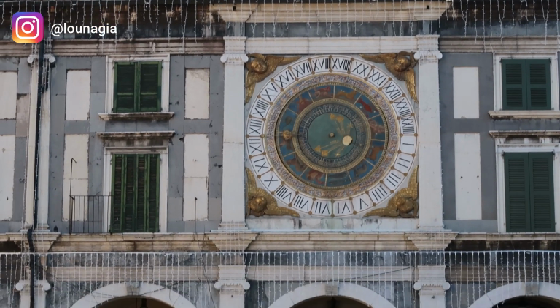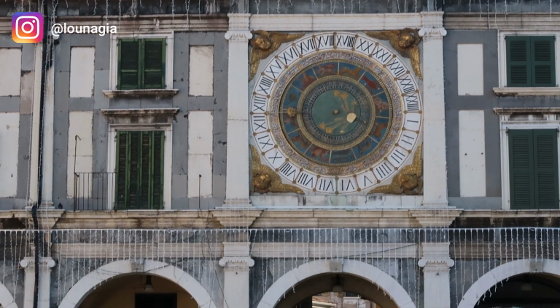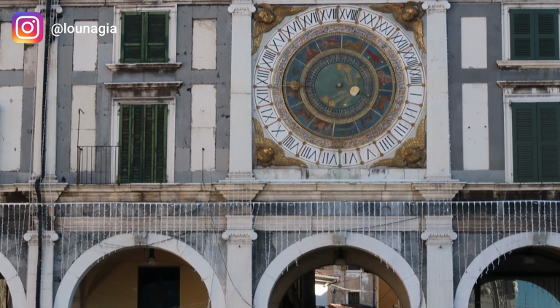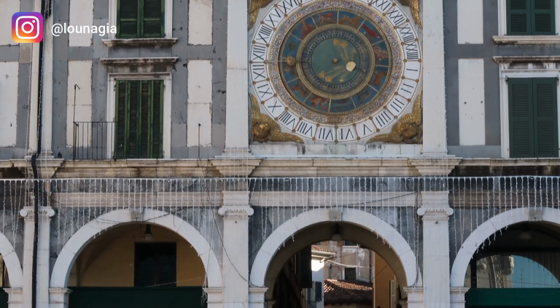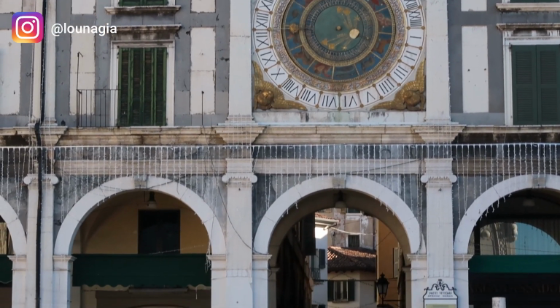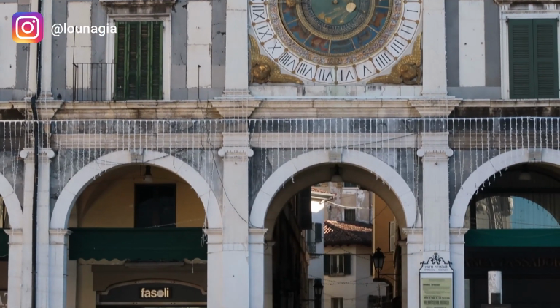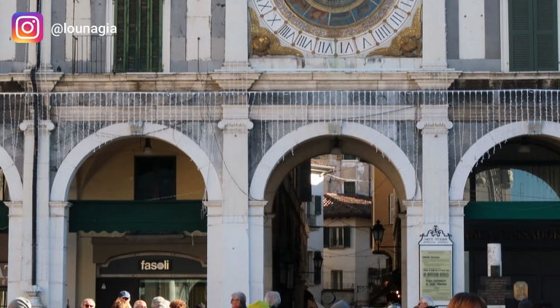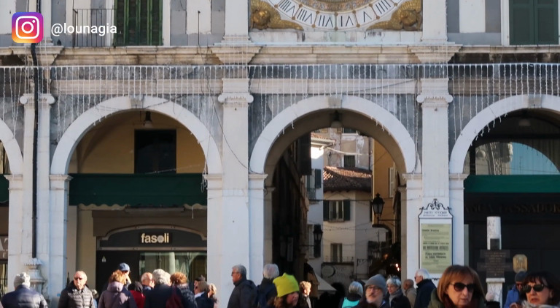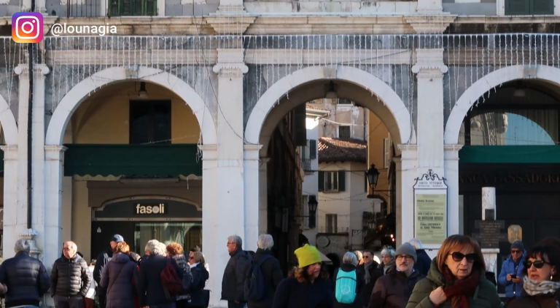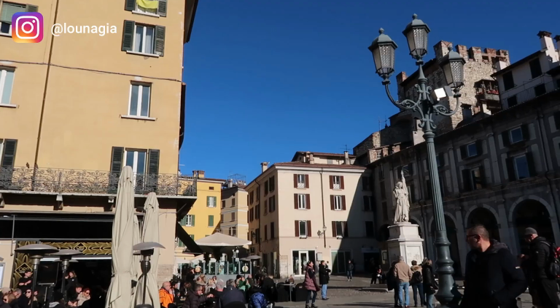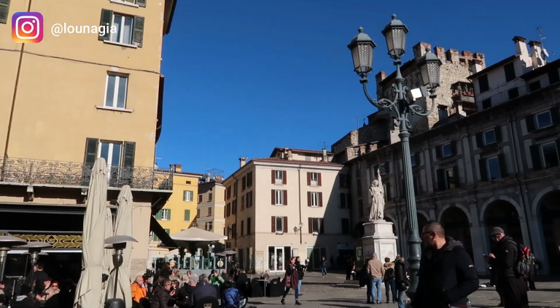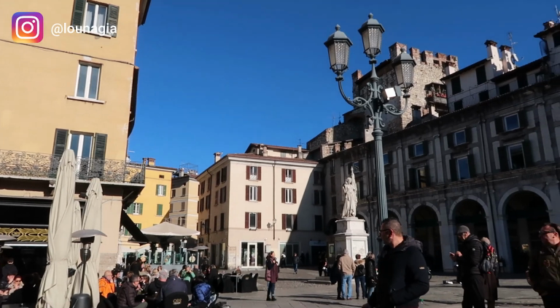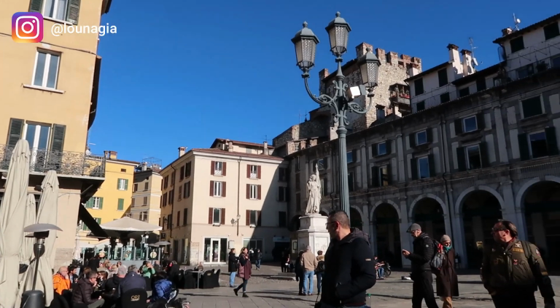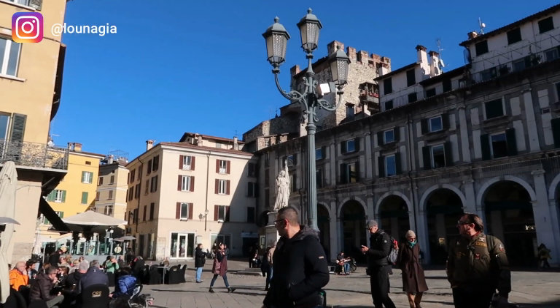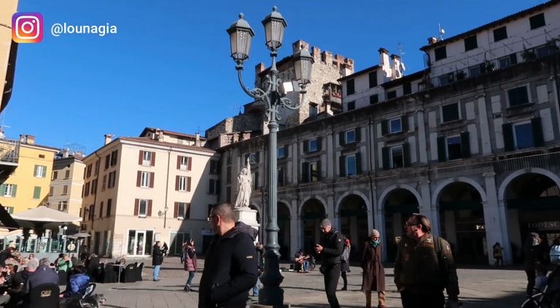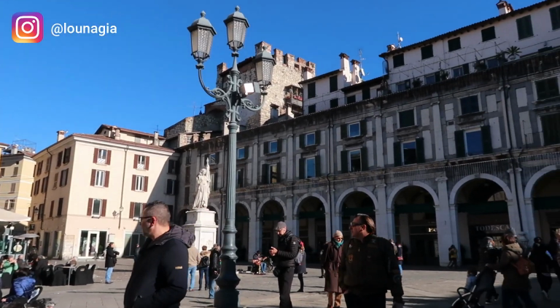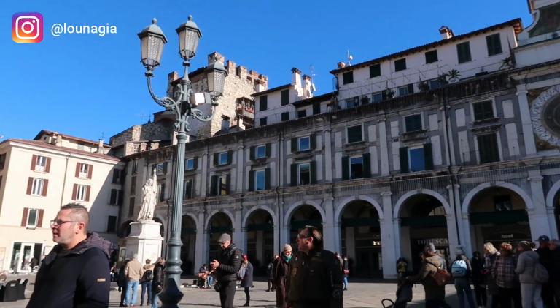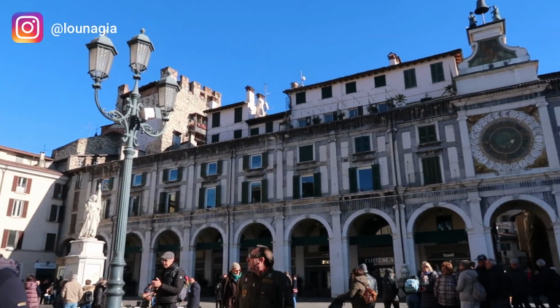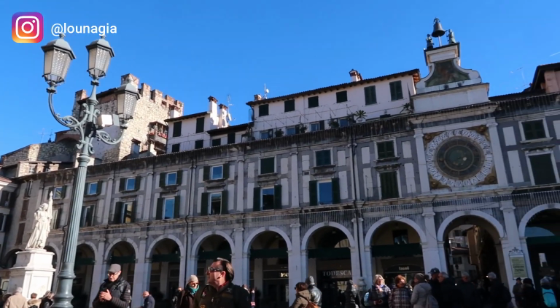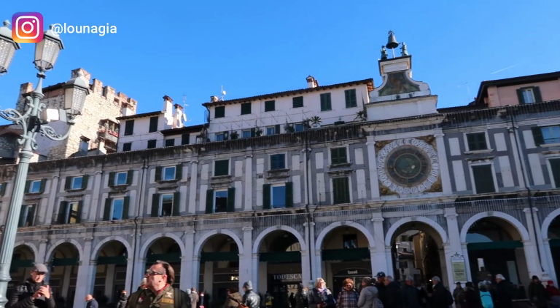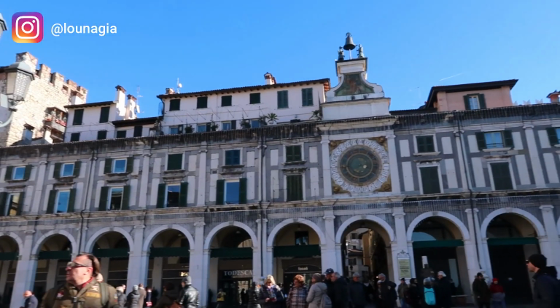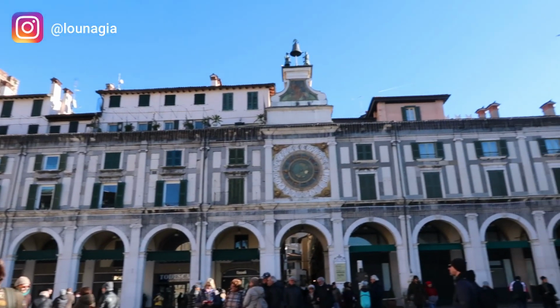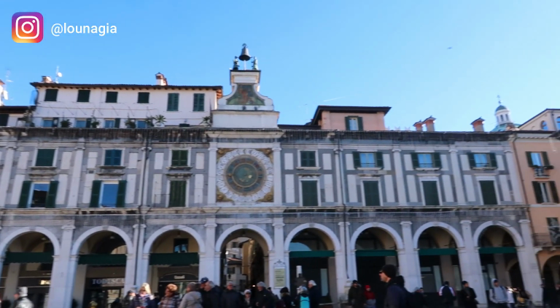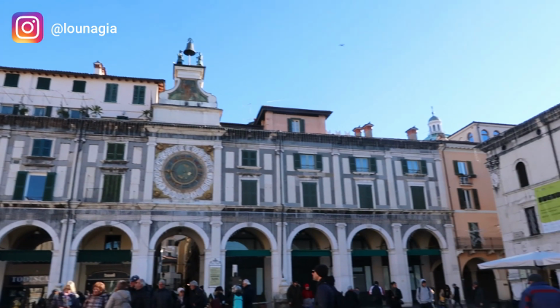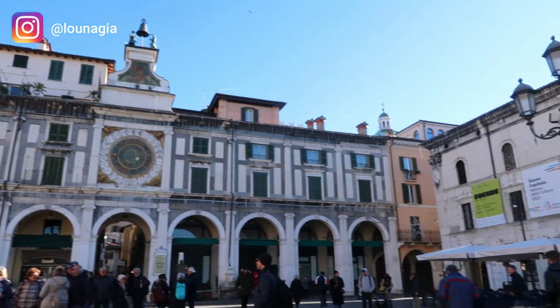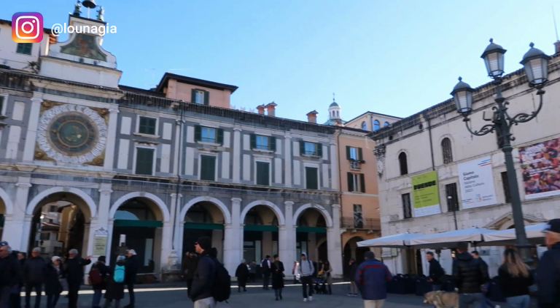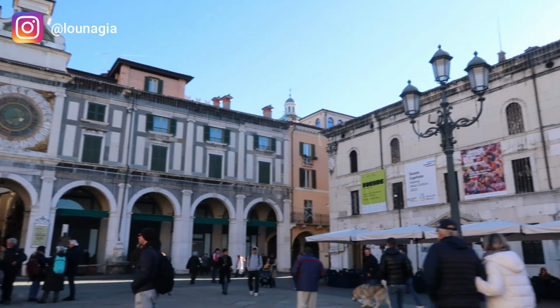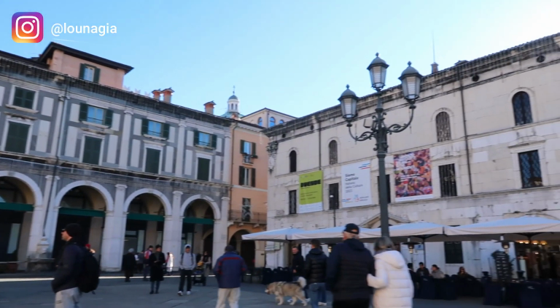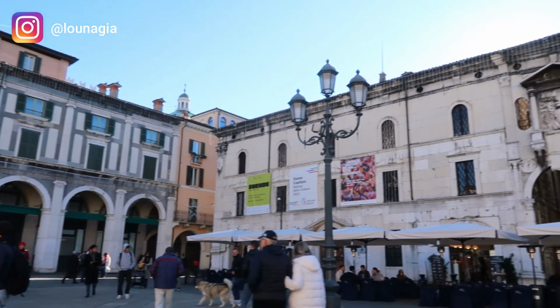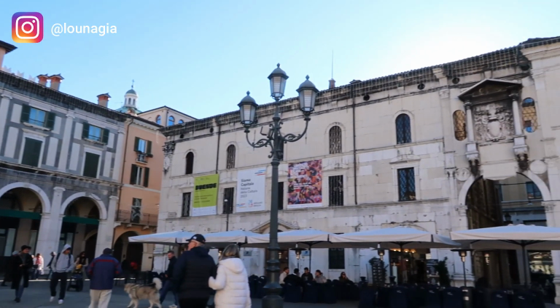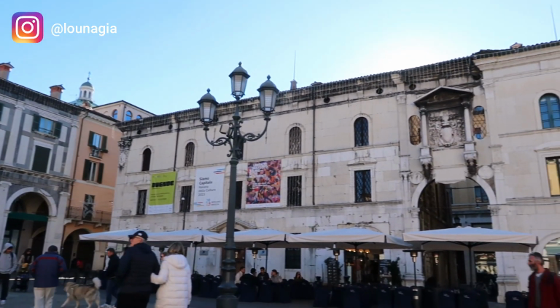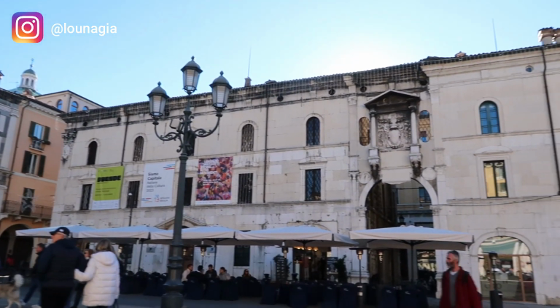This is La Piazza della Loggia, or Piazza Vecchia, without doubt one of the most beautiful main squares in Brescia. The real highlight is the Torre dell'Orologio with the old astronomical clock, which is a popular place for taking pictures.